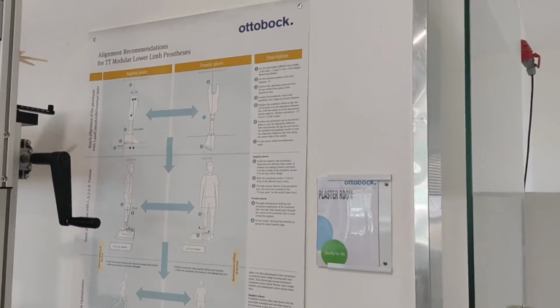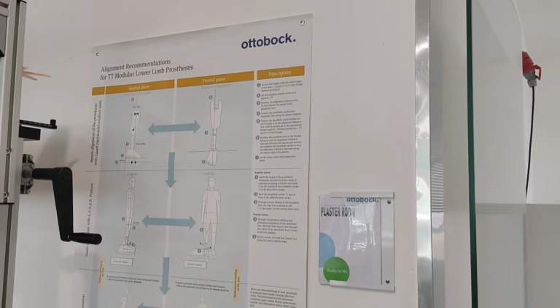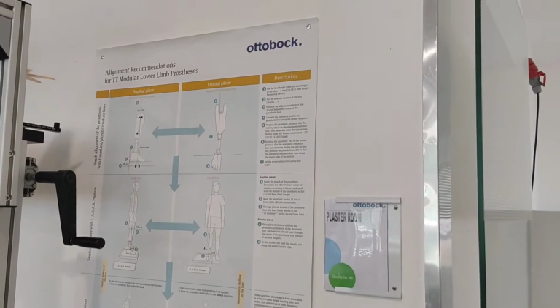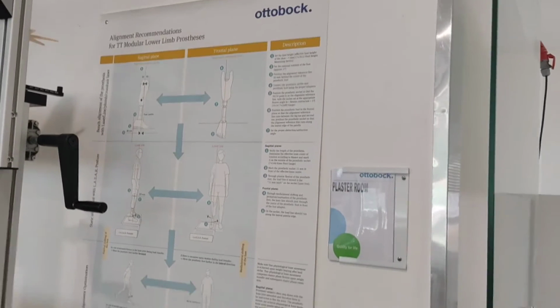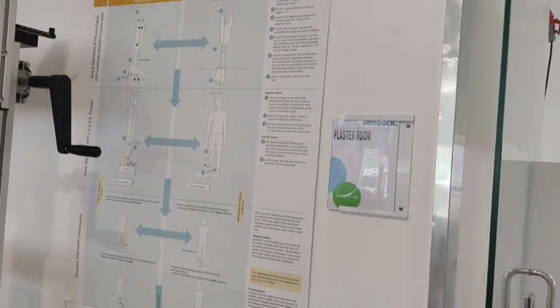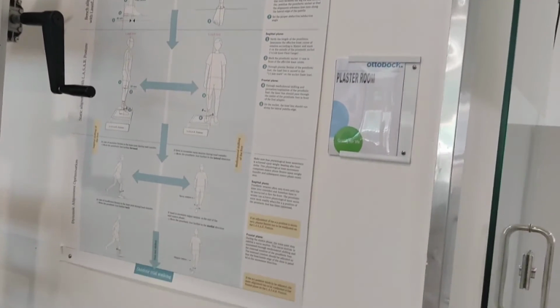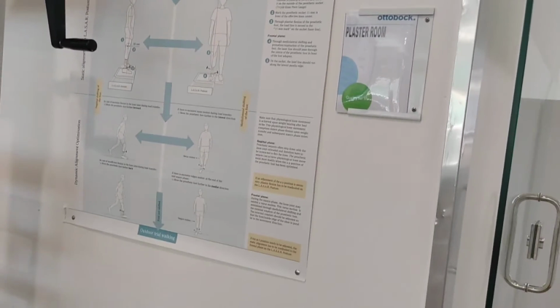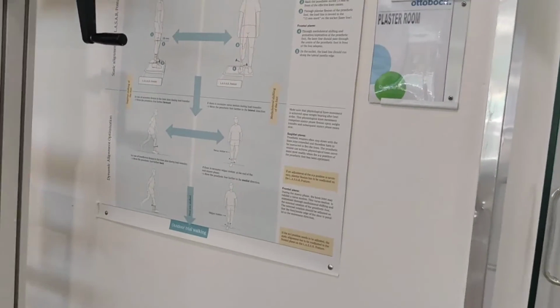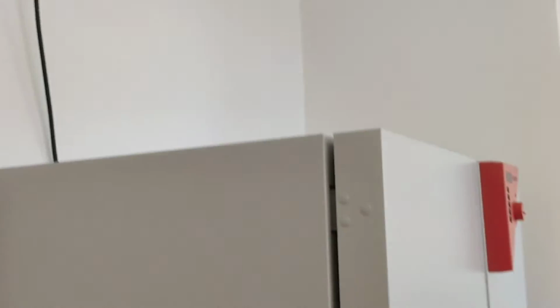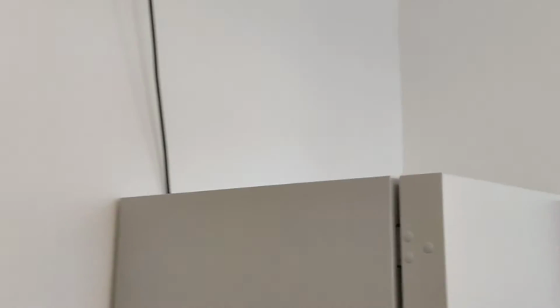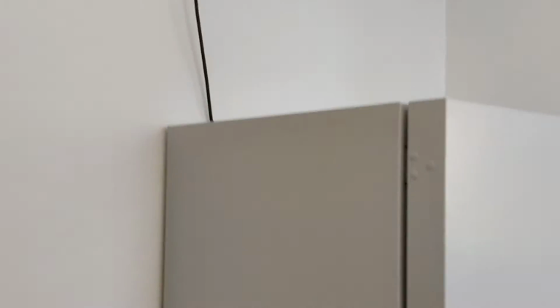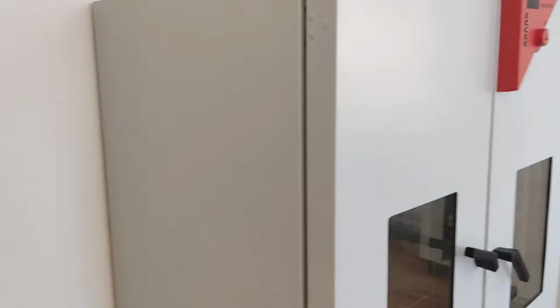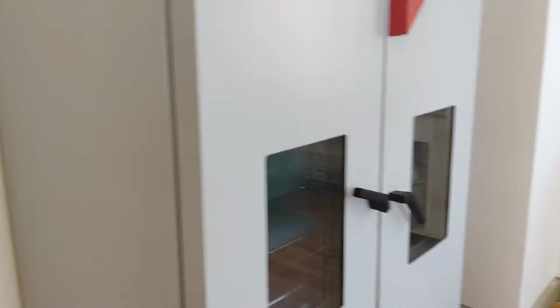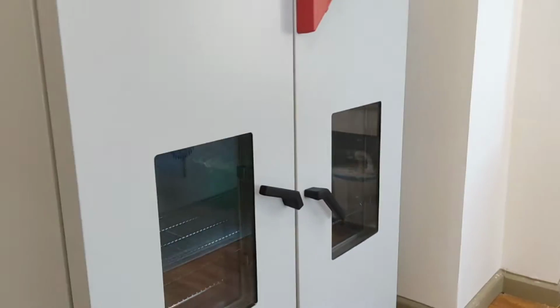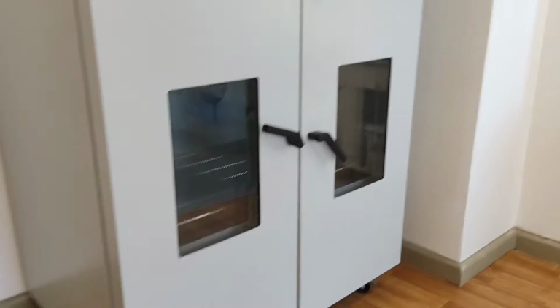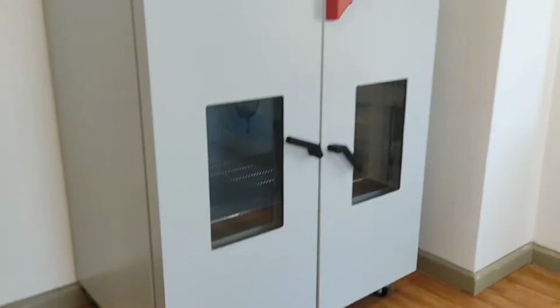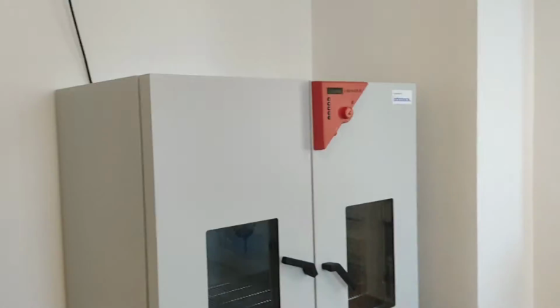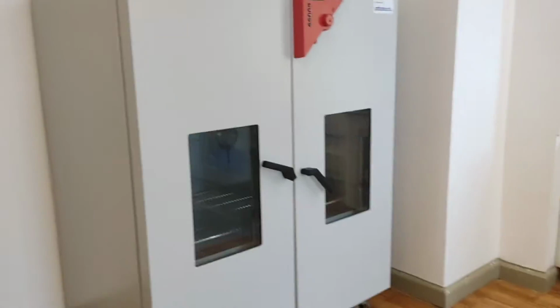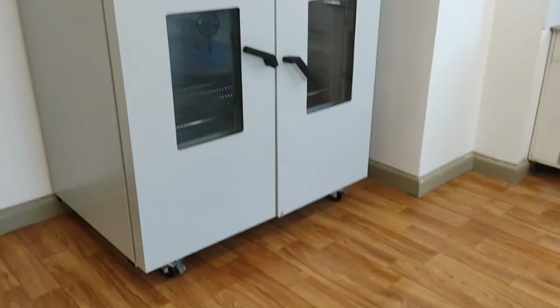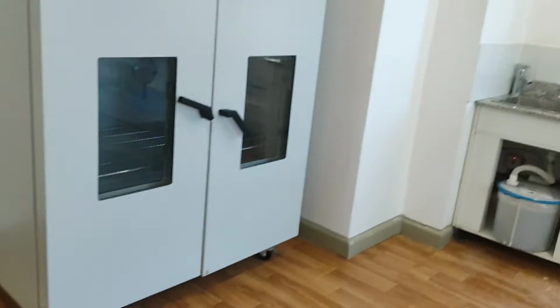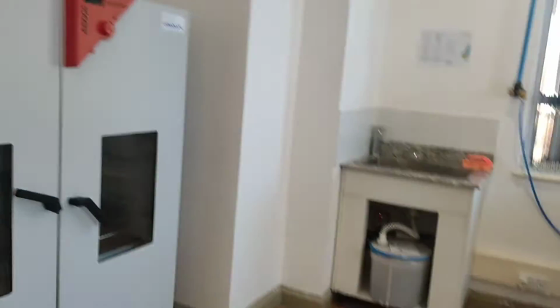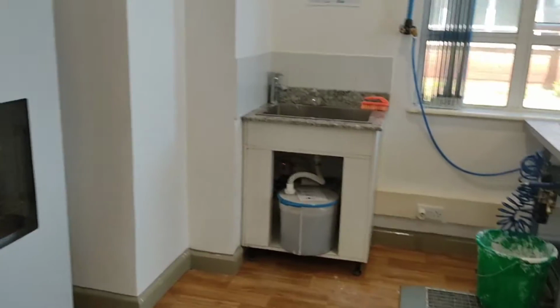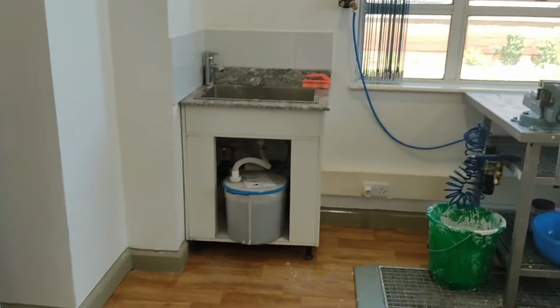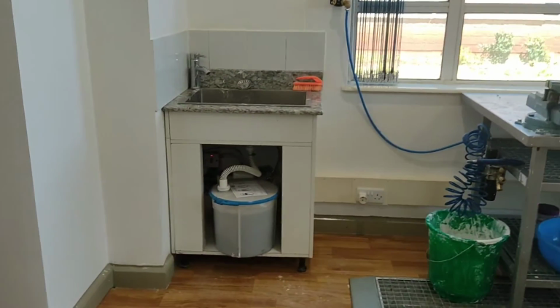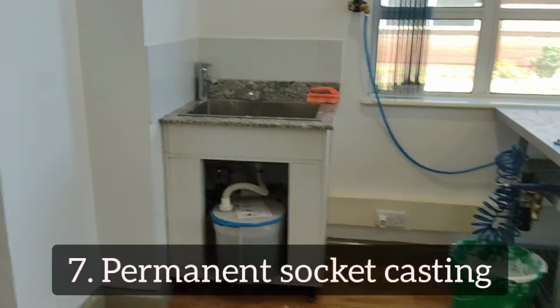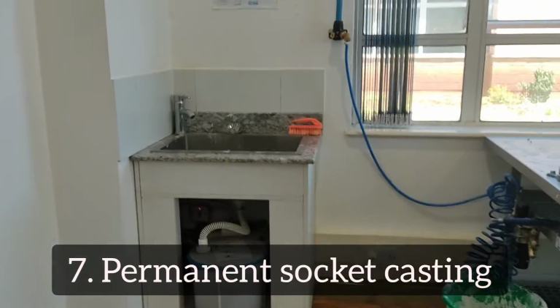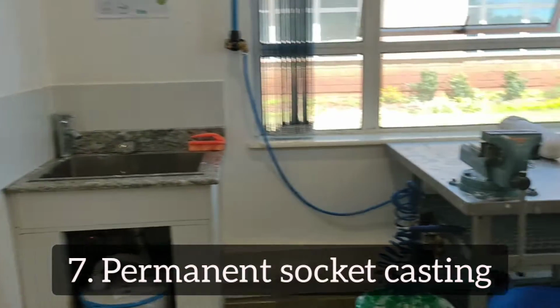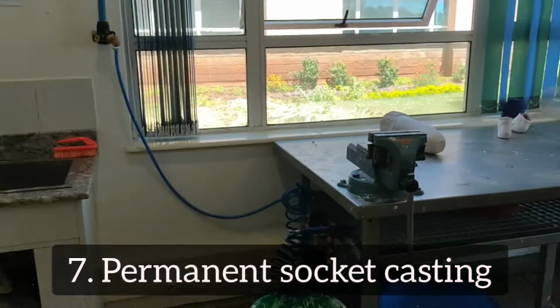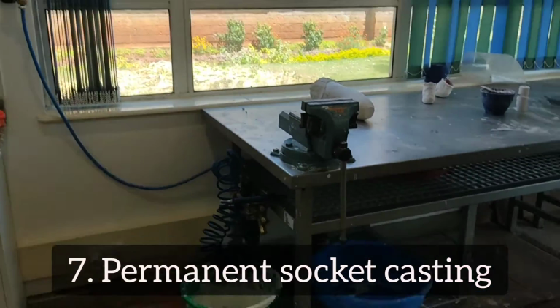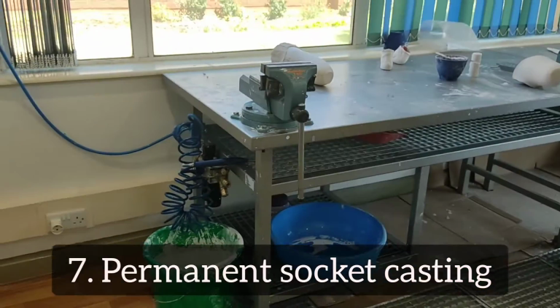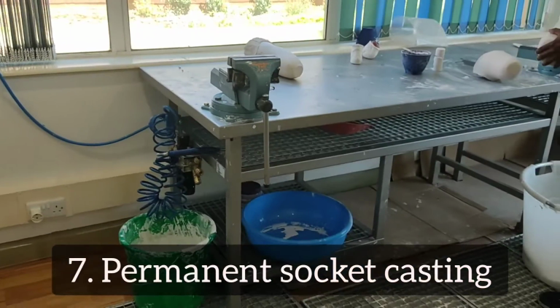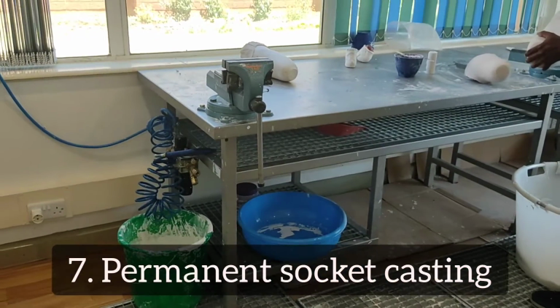Now my physical therapy is done. It's time for them to start working on my permanent prosthesis. The permanent prosthesis is made from the cast of the temporary prosthesis, so you don't have to start measuring all over again — they only transfer all the measurements of the test socket into your permanent socket.